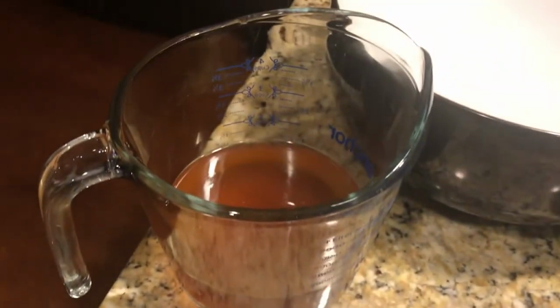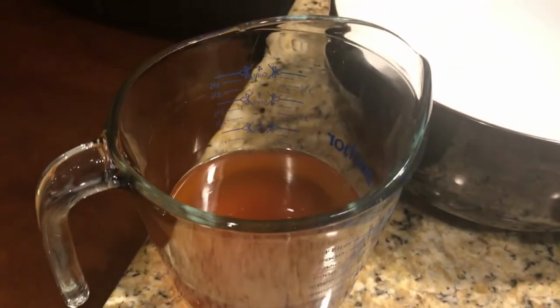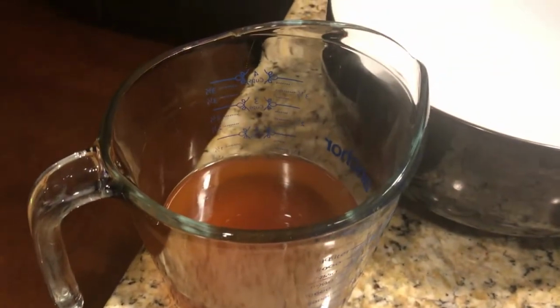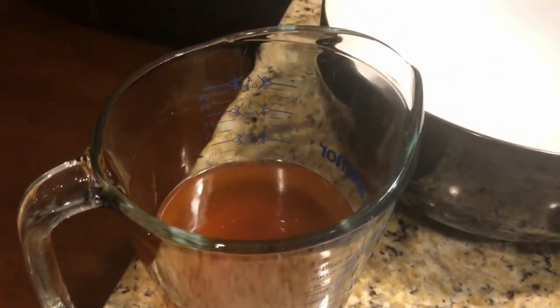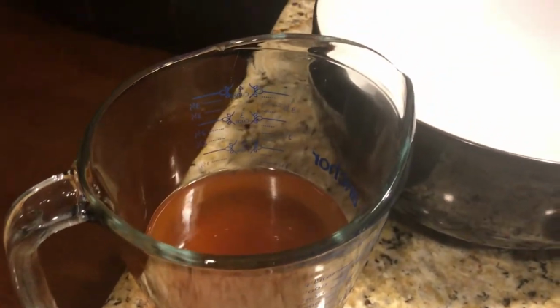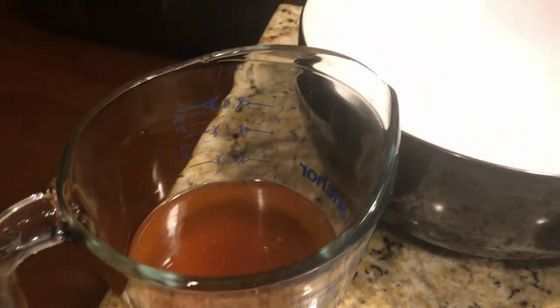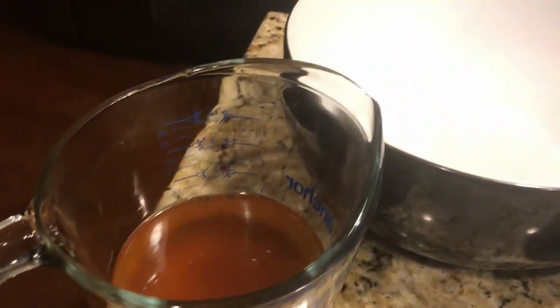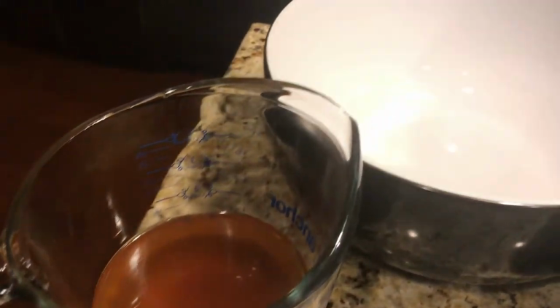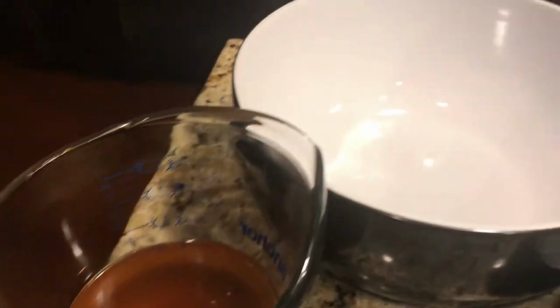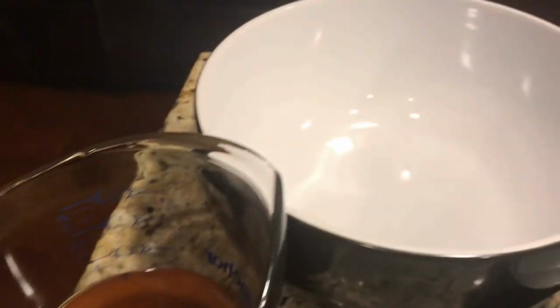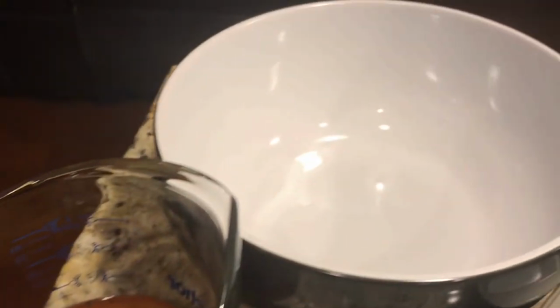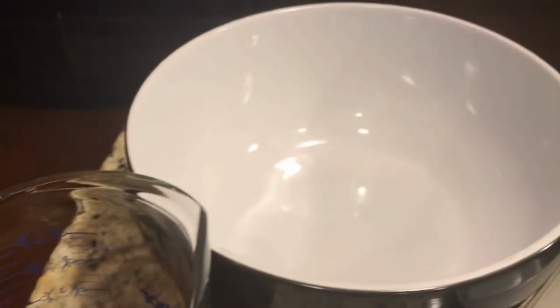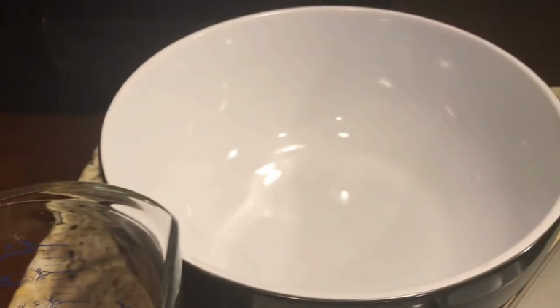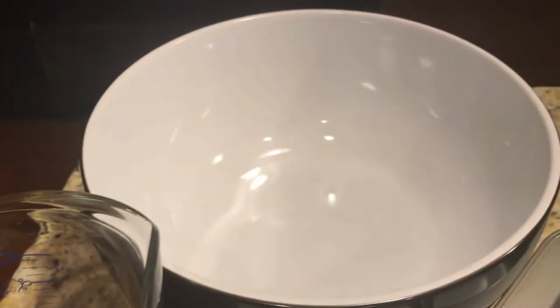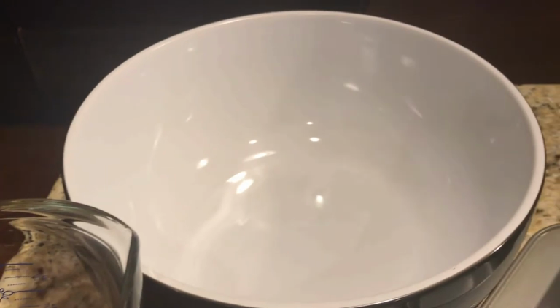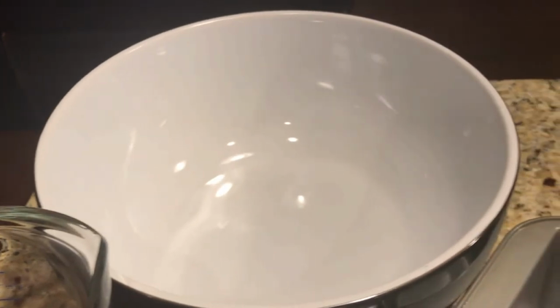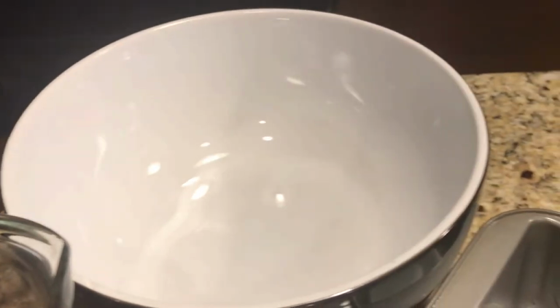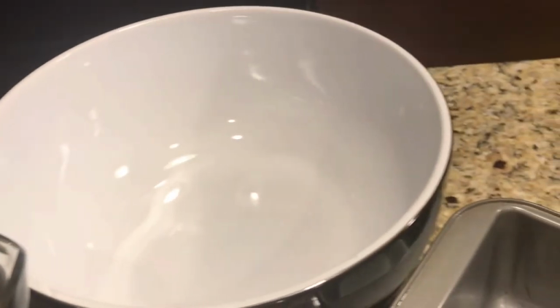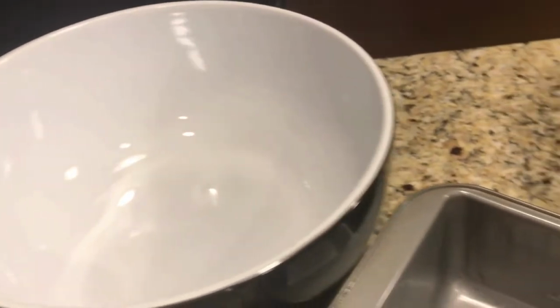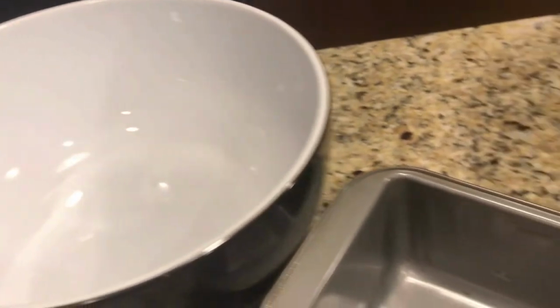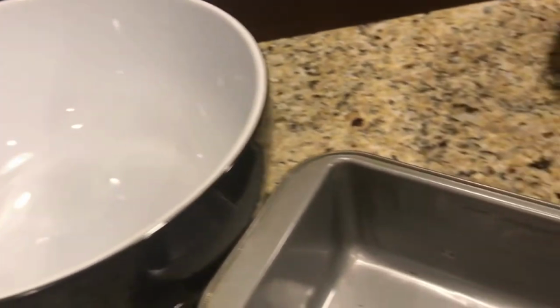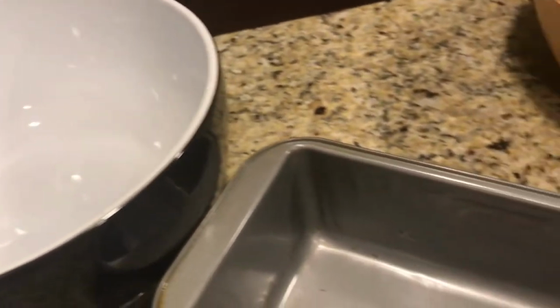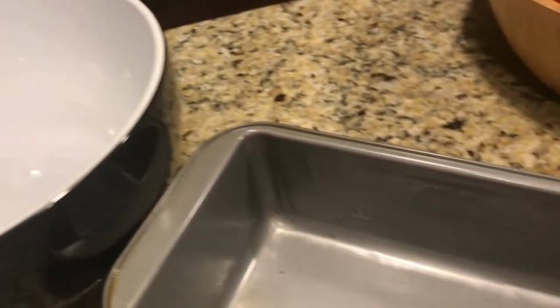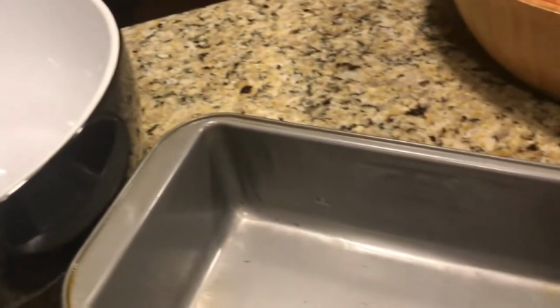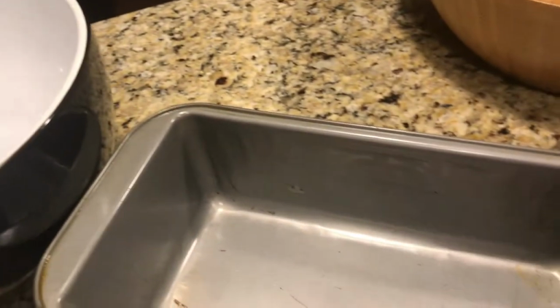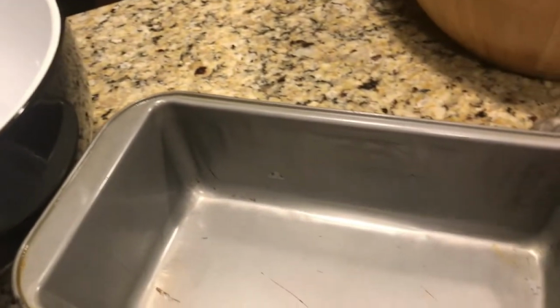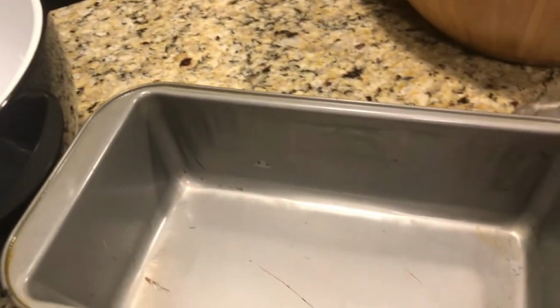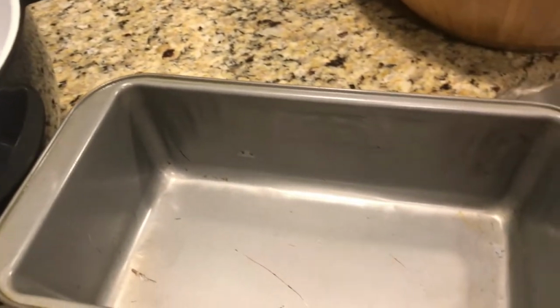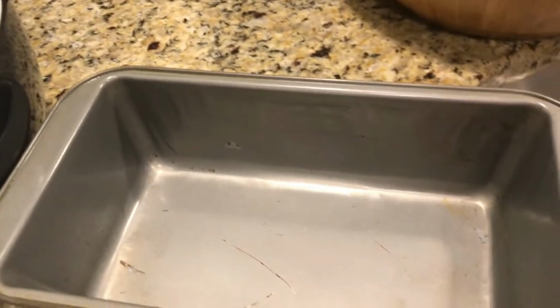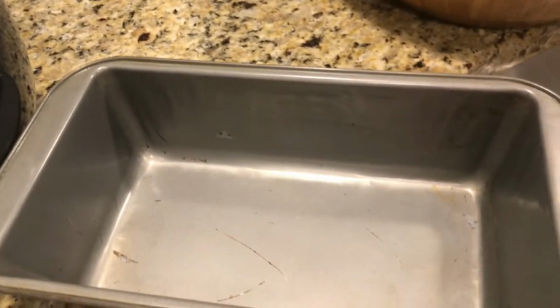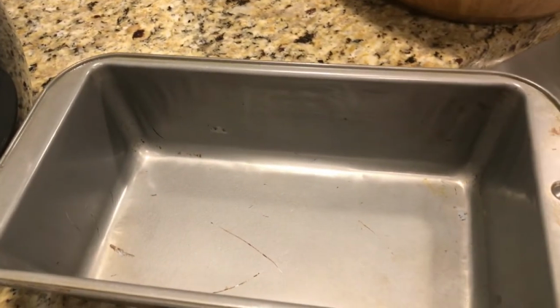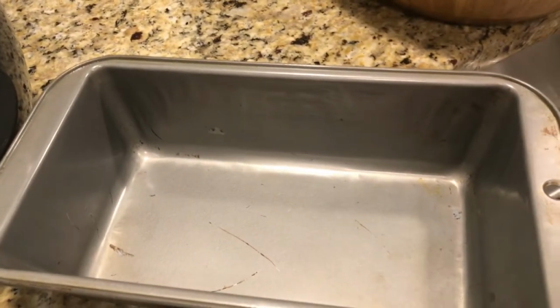A large bowl for mixing all of your ingredients. And you'll need a loaf pan, like the kind you would put a loaf of bread in.